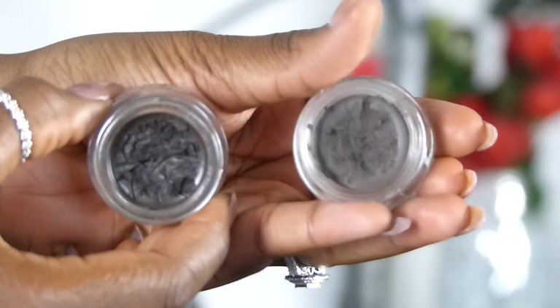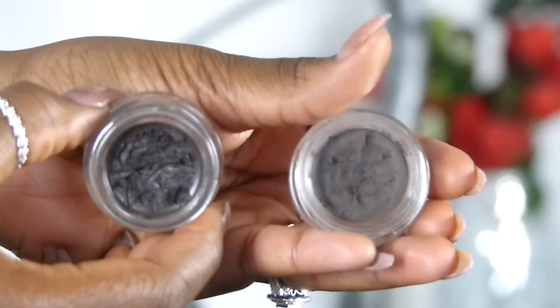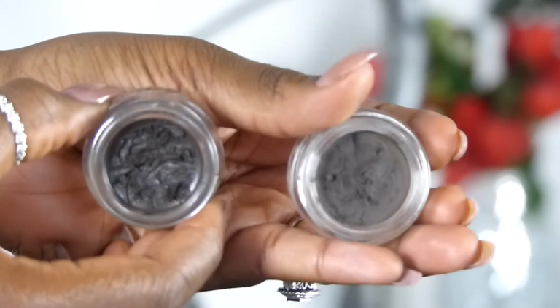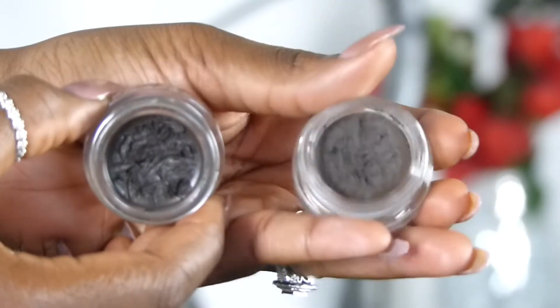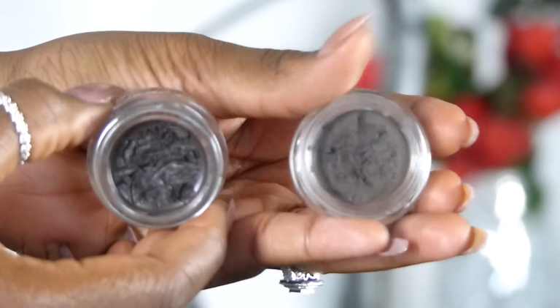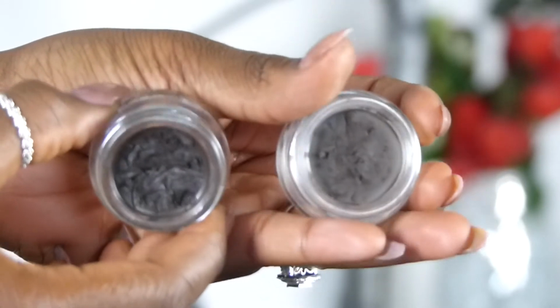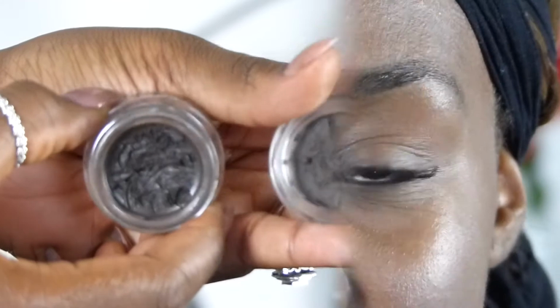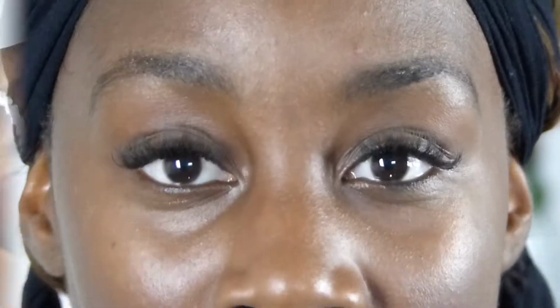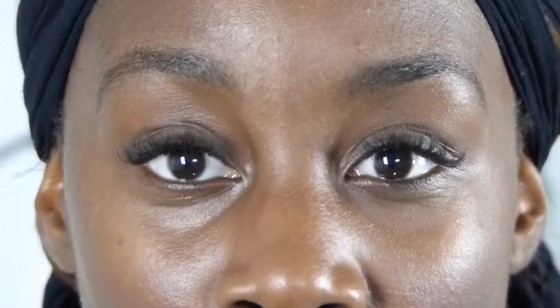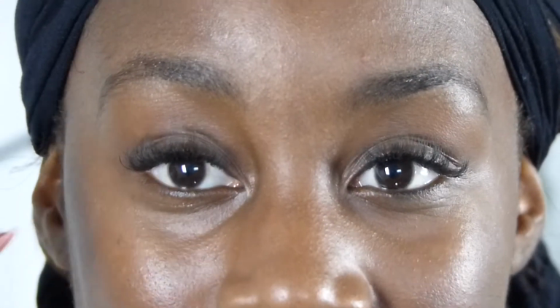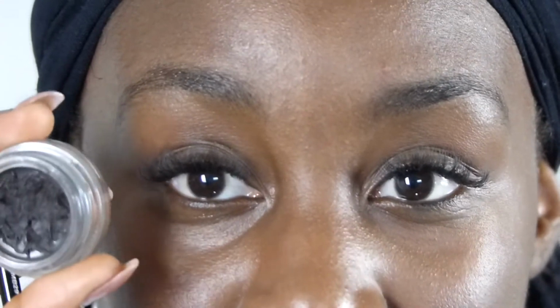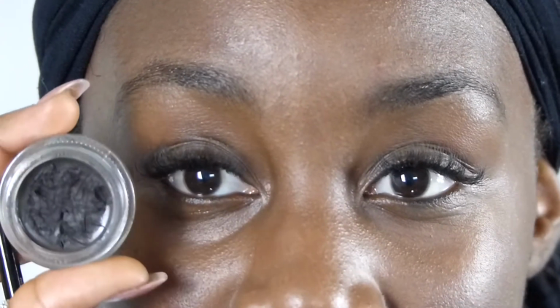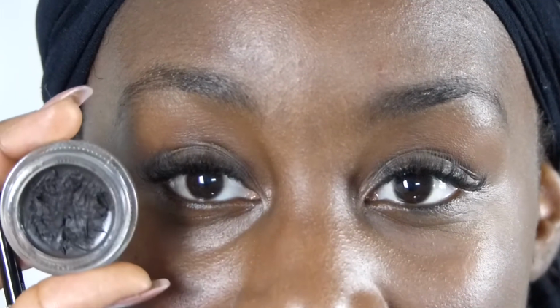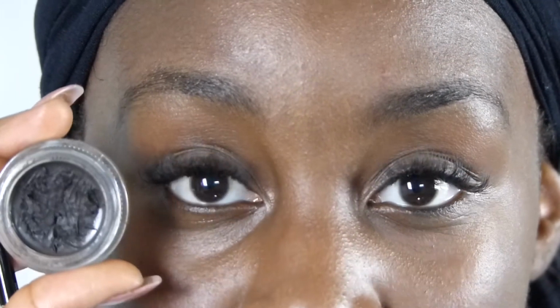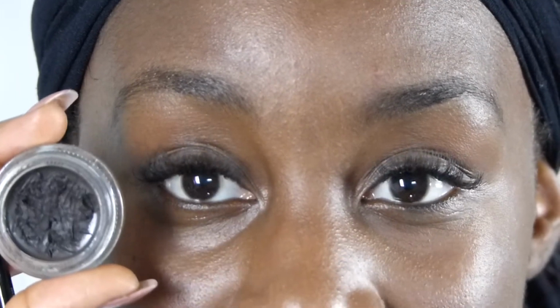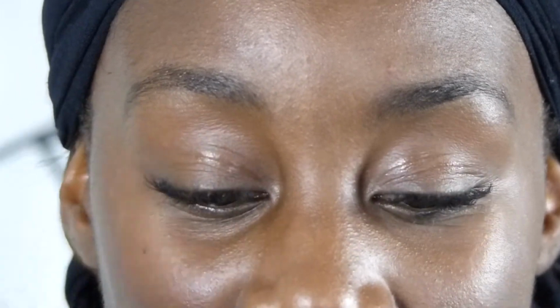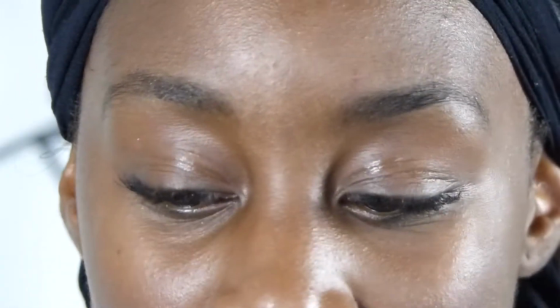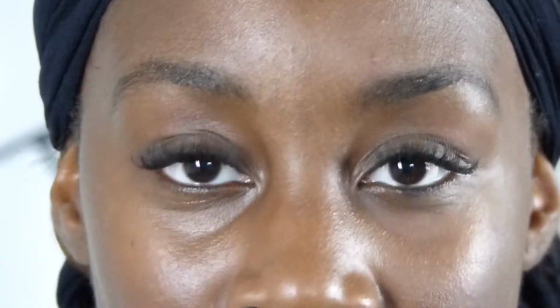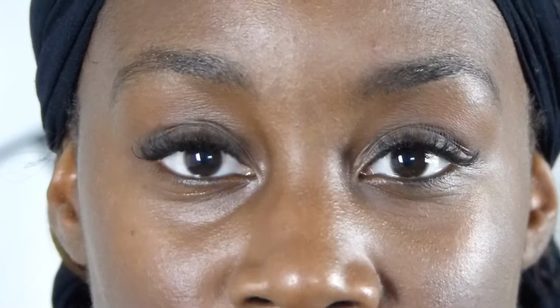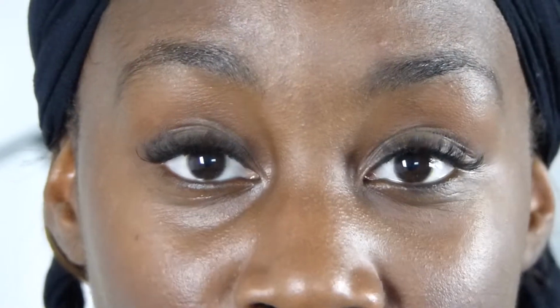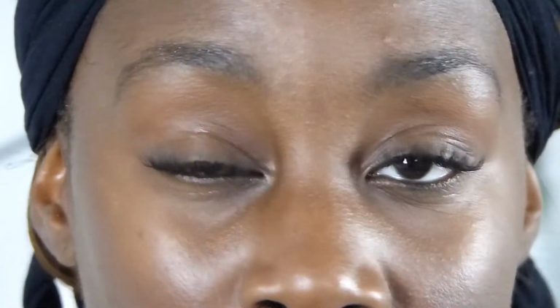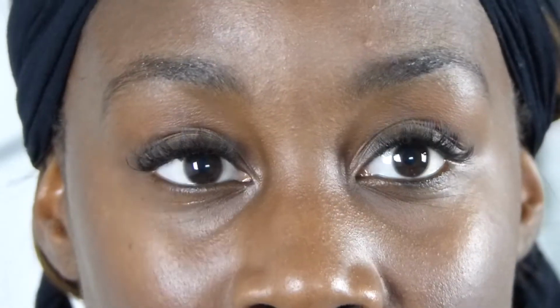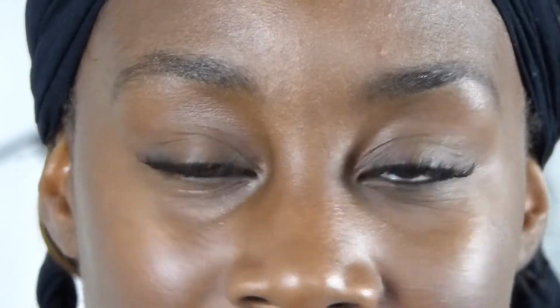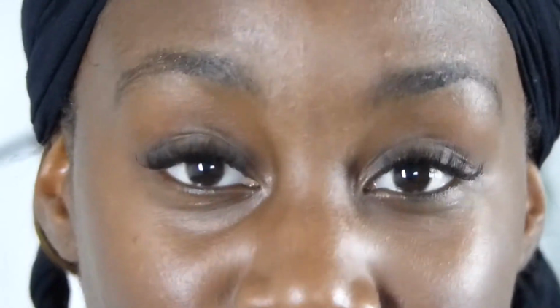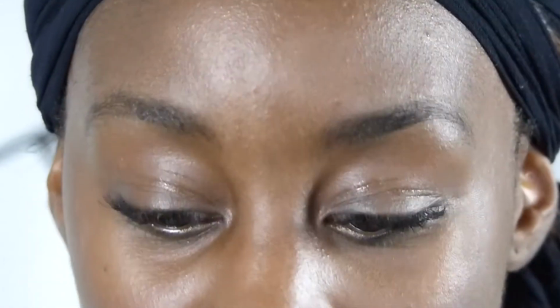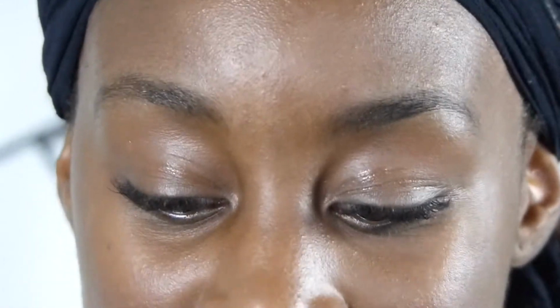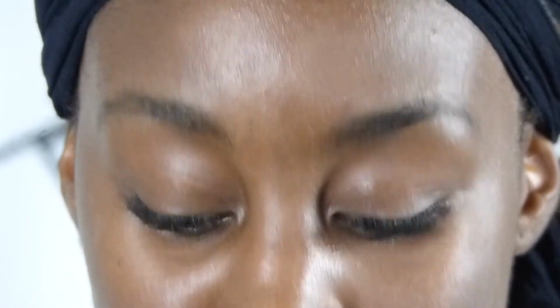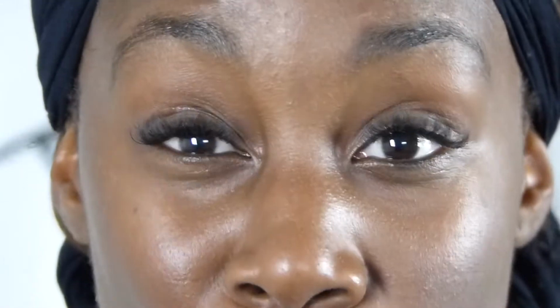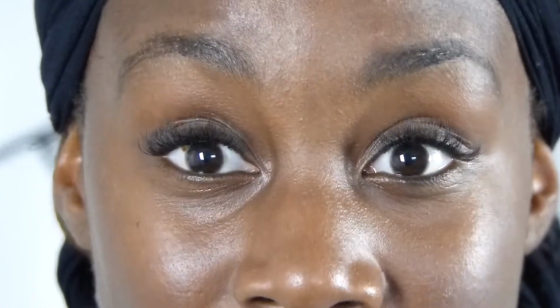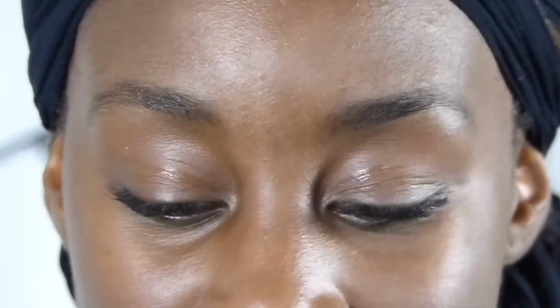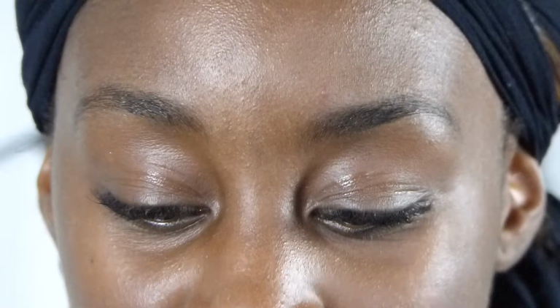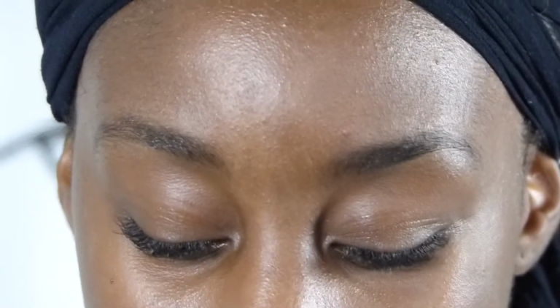For my right brow I'm going to use the ABH one. I'm just going to fill in my brows - I'm not going to really talk through it because it's not really a tutorial, I'm just pretty much showing you guys the product.